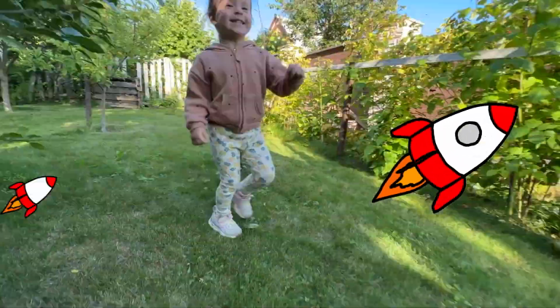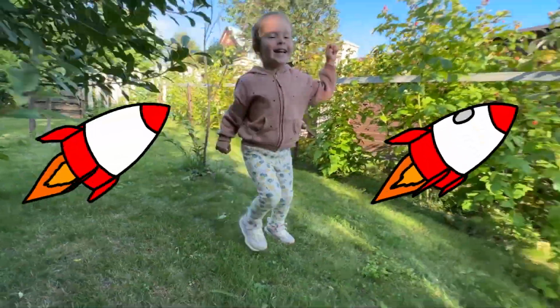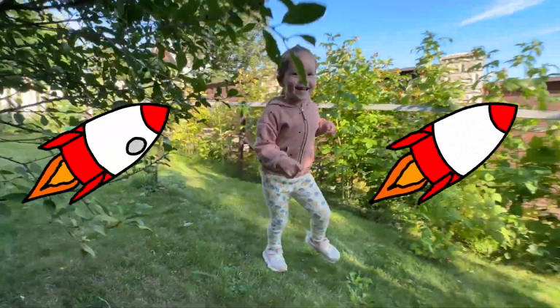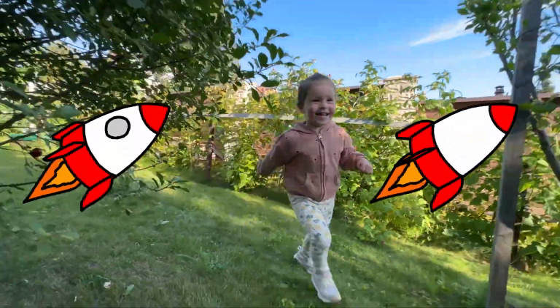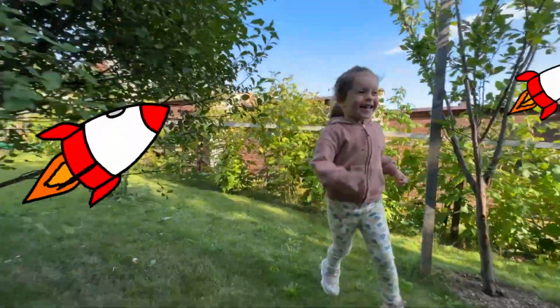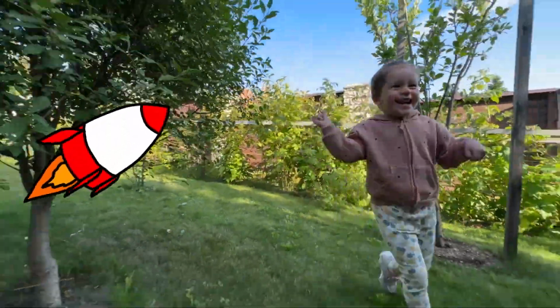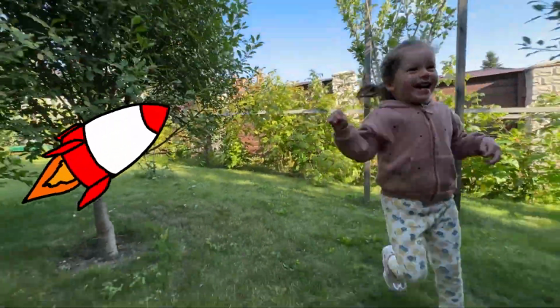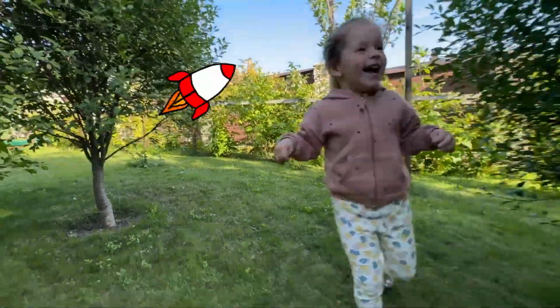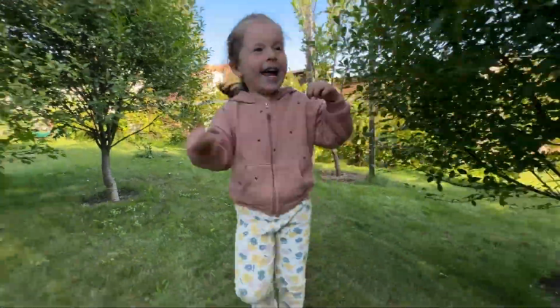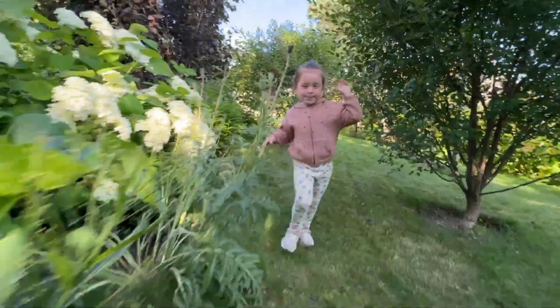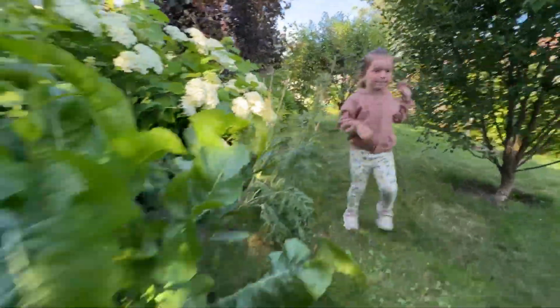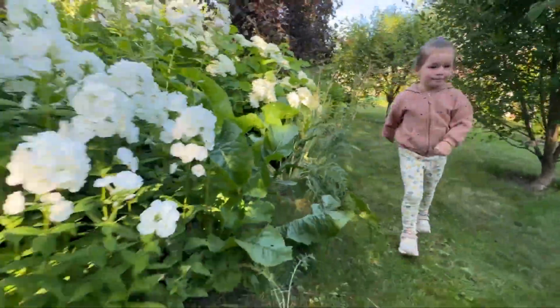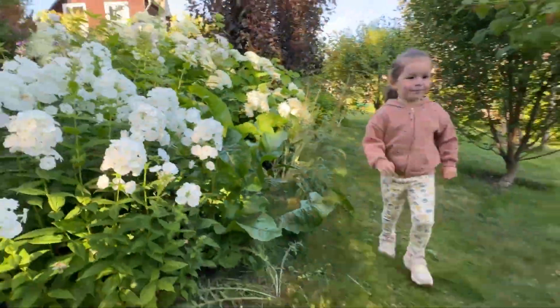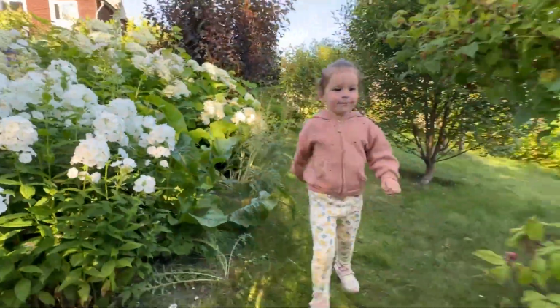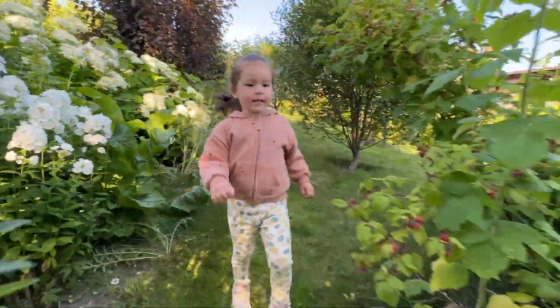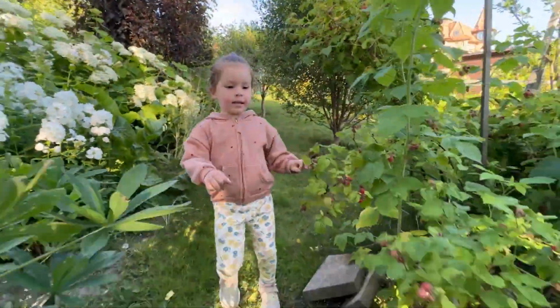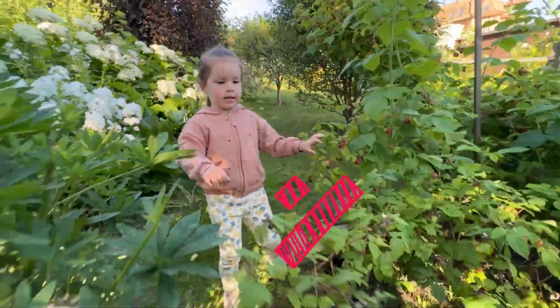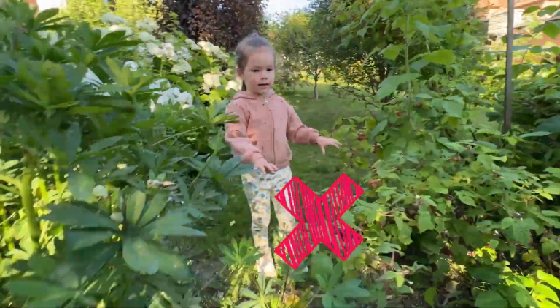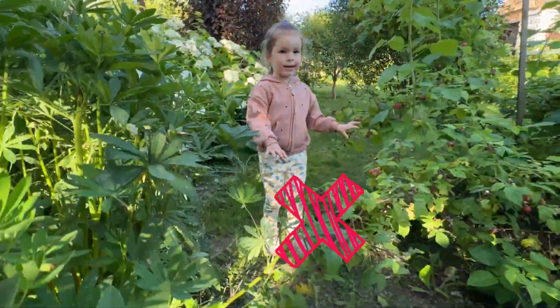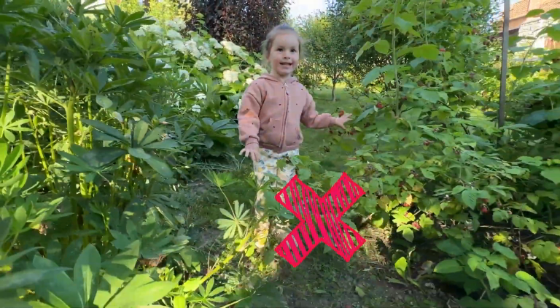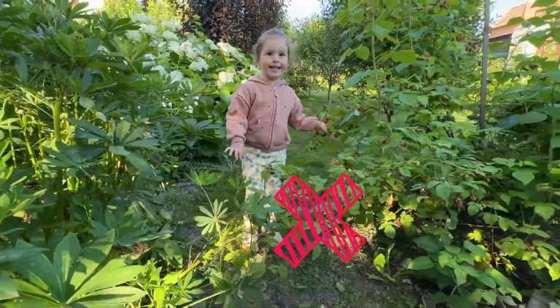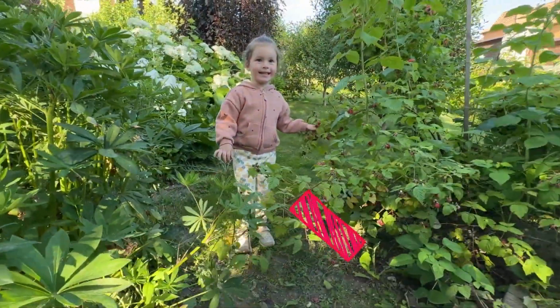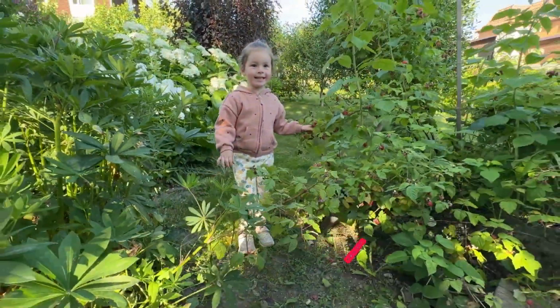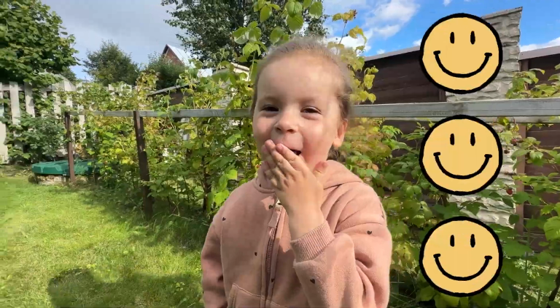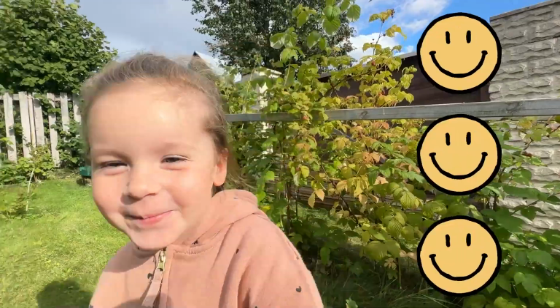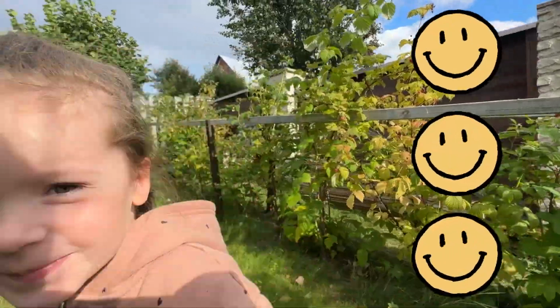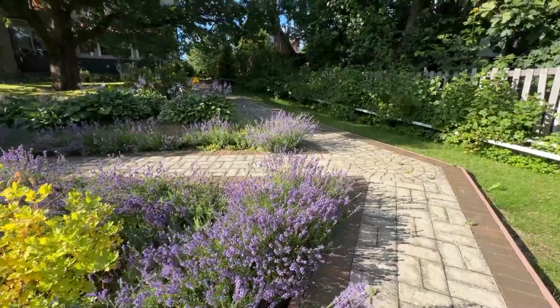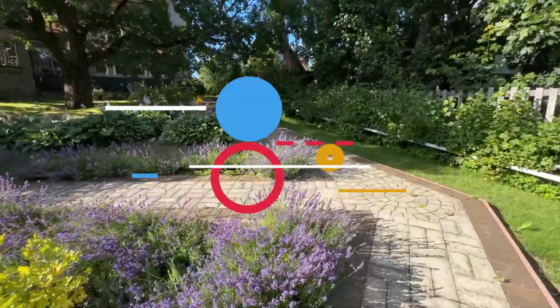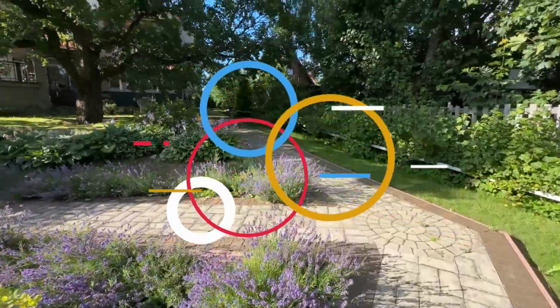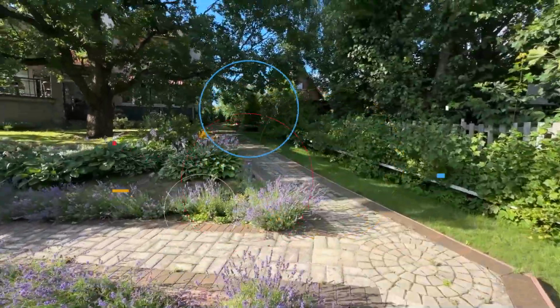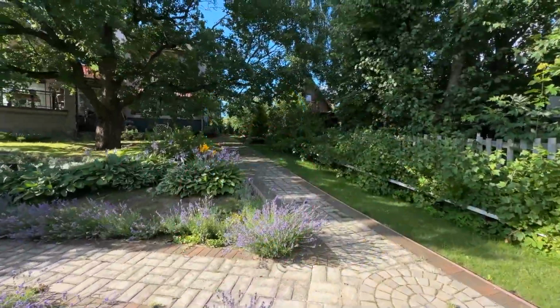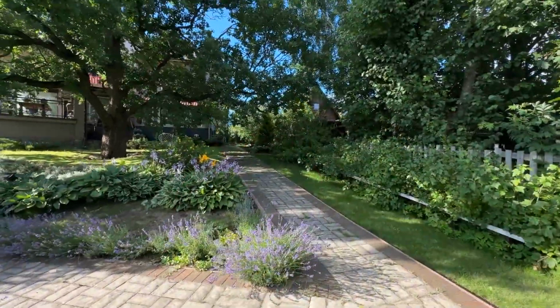And now let's run. Go, go, go. Now stop. It's a barrier. So many beautiful flowers.